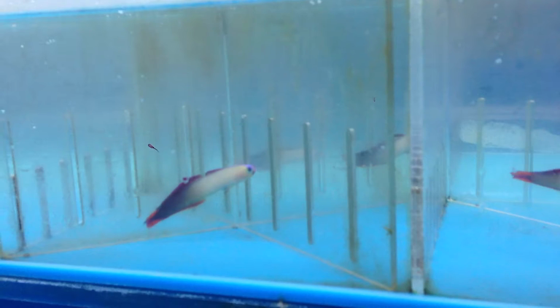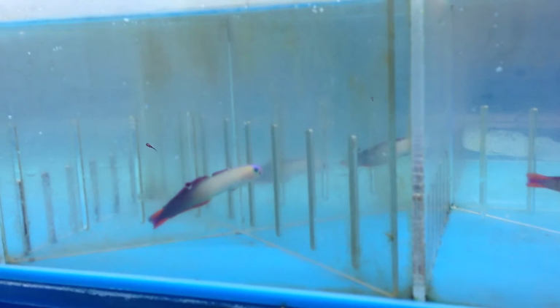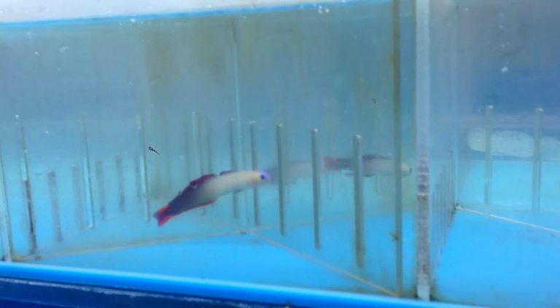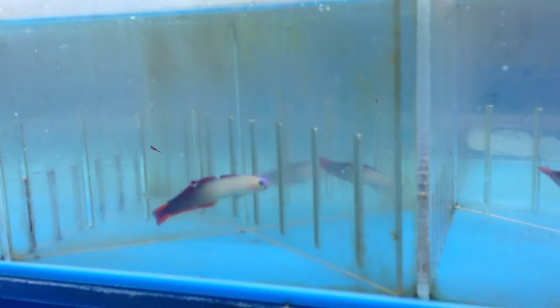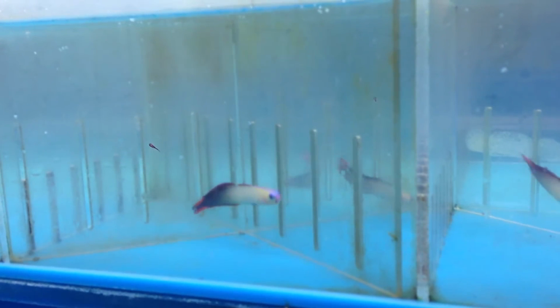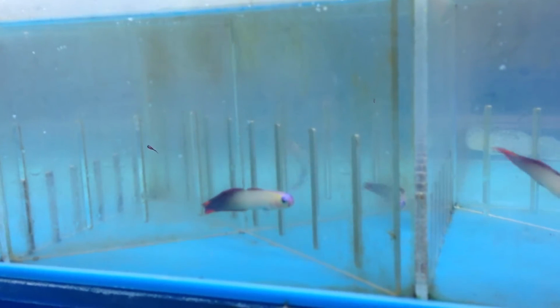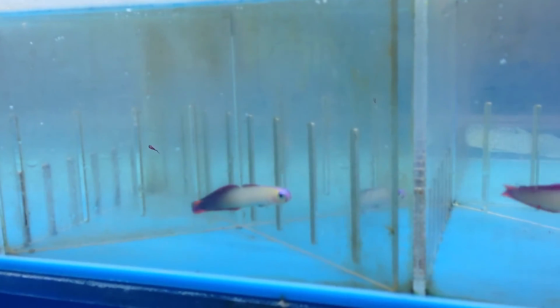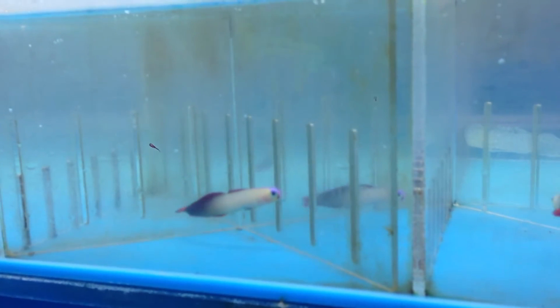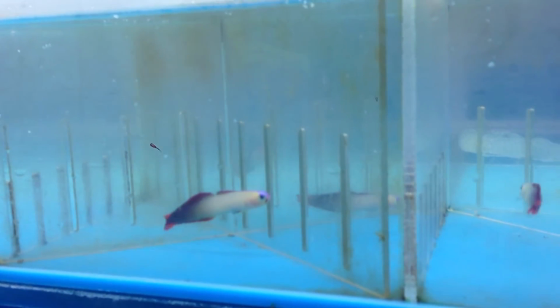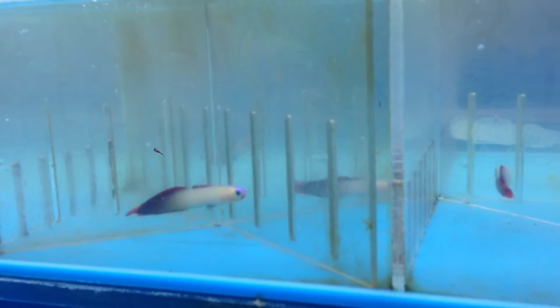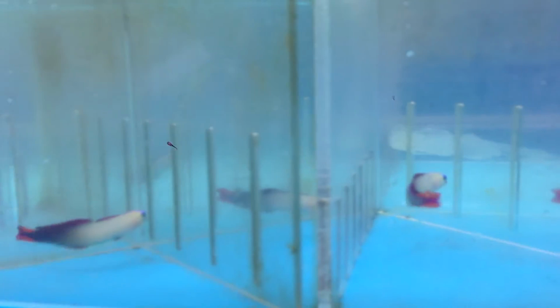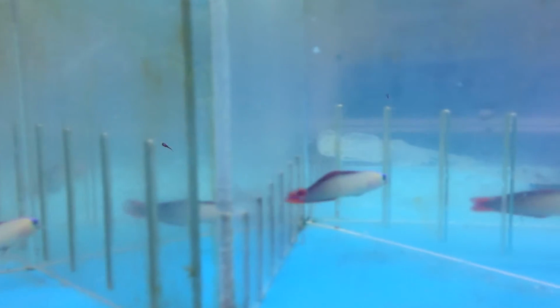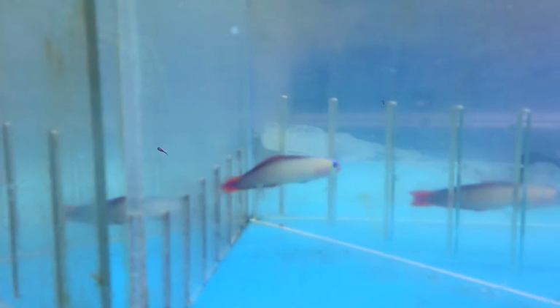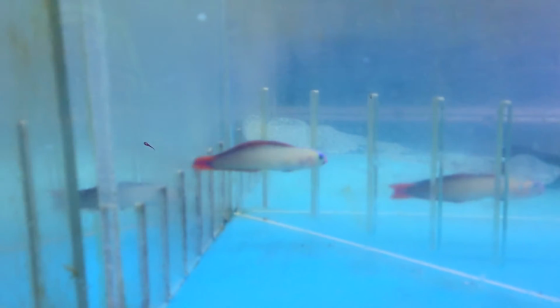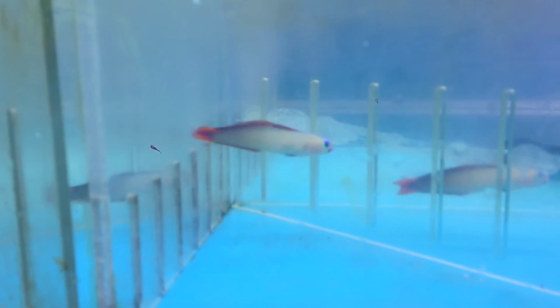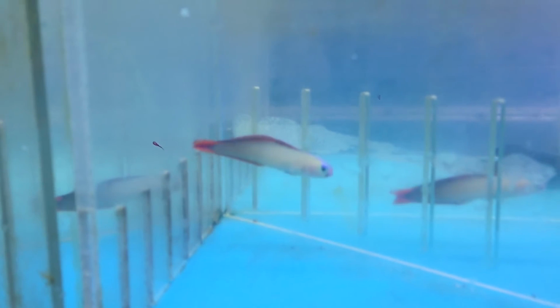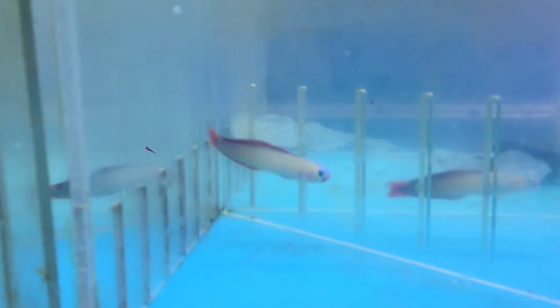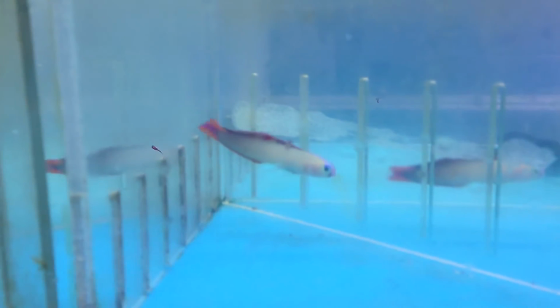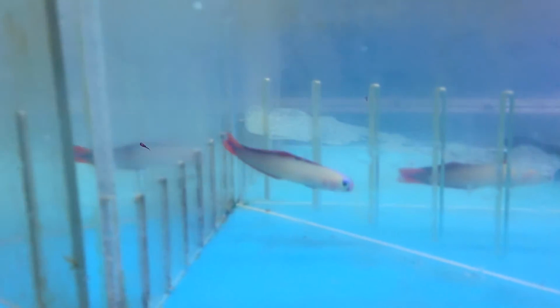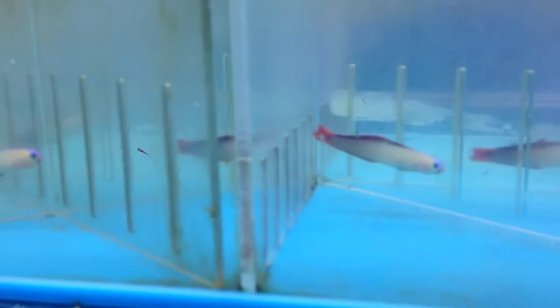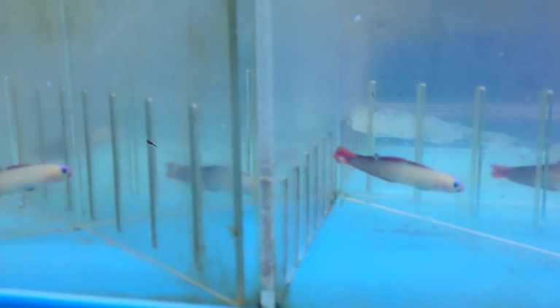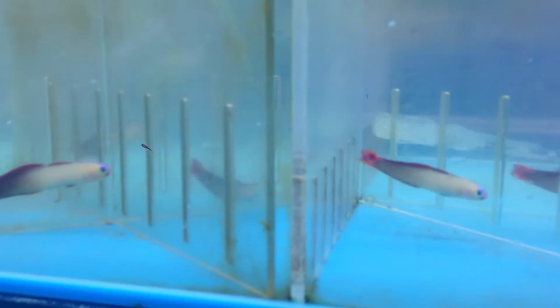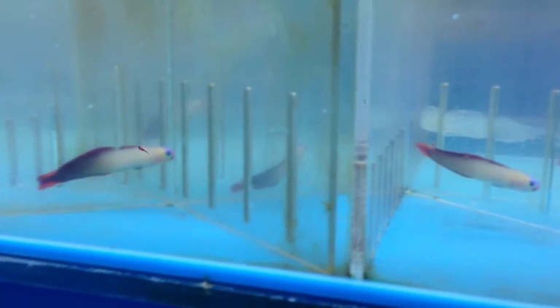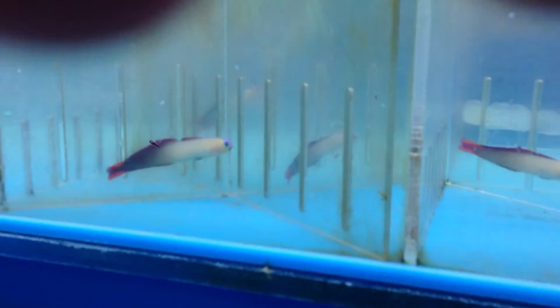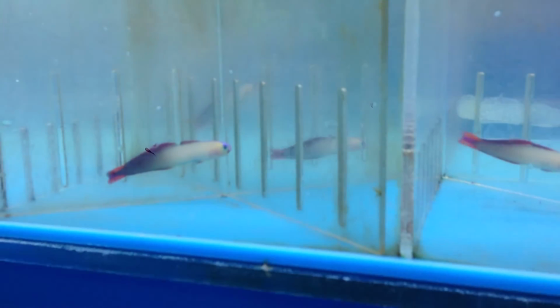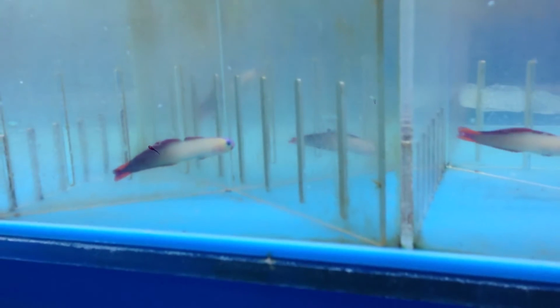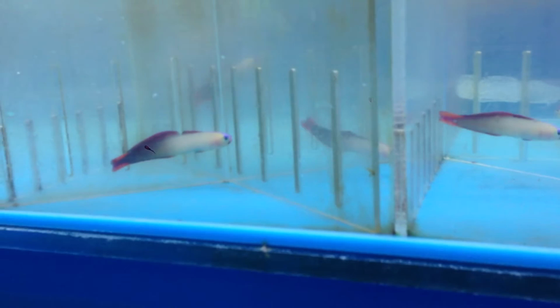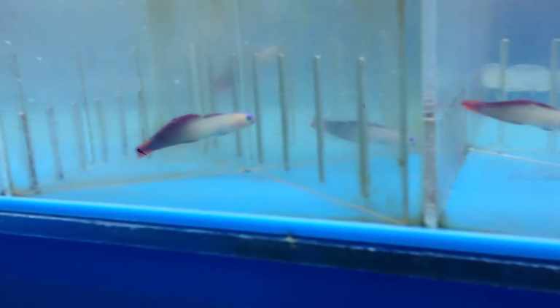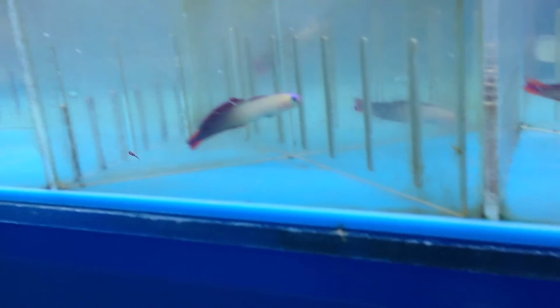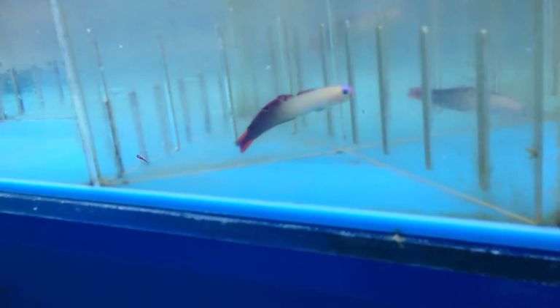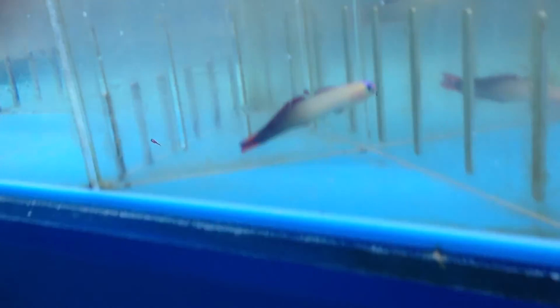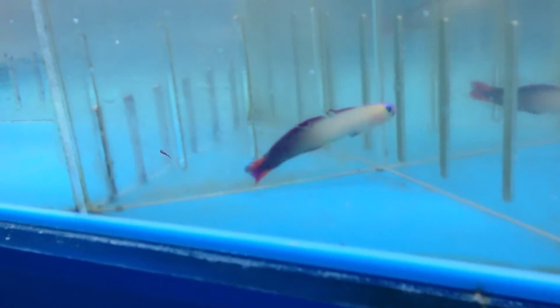Hey guys, it's Ben from Gerber's Tropical Fish Tank bringing you an information video about the firefish. In our store today we have a big variety of firefish. The one you're looking at right now is the purple firefish.